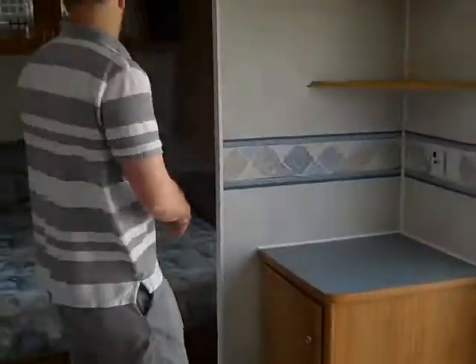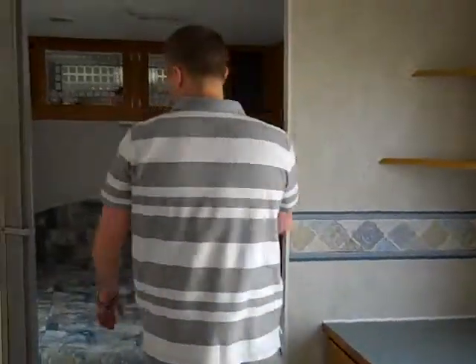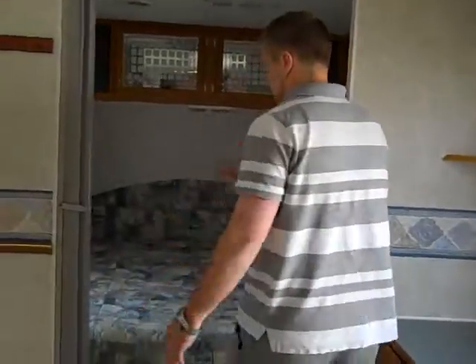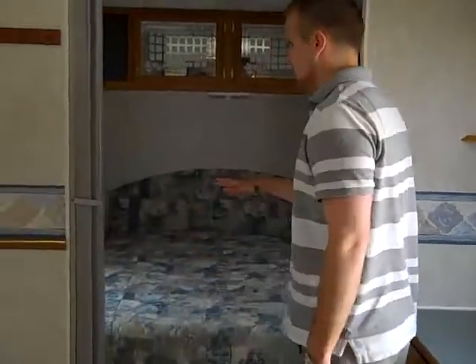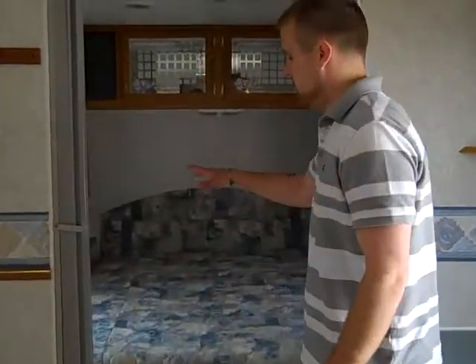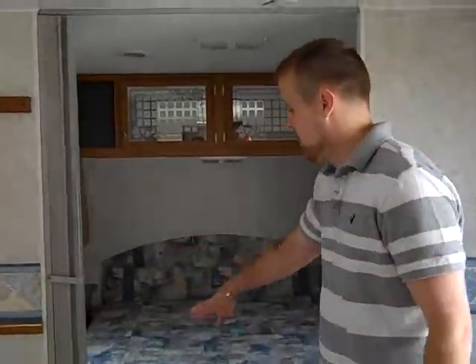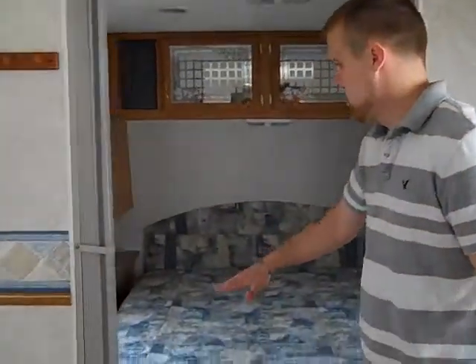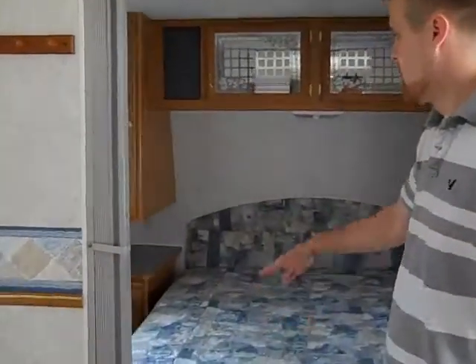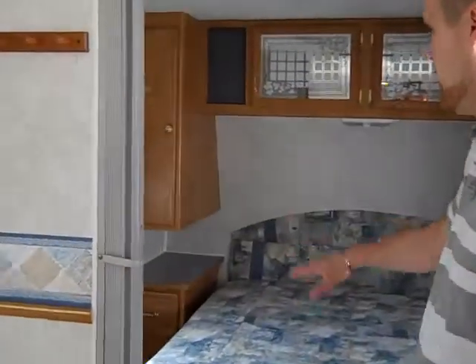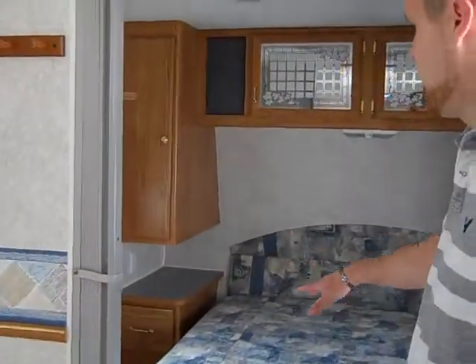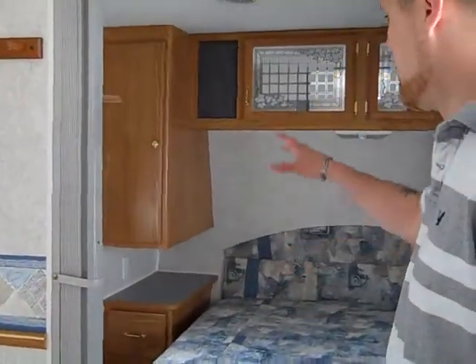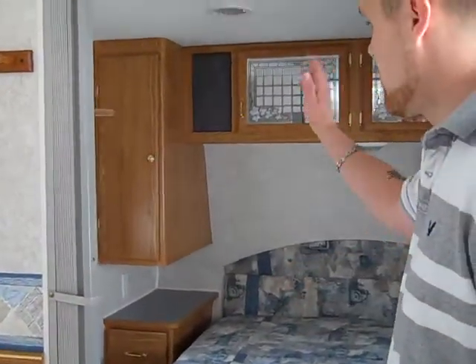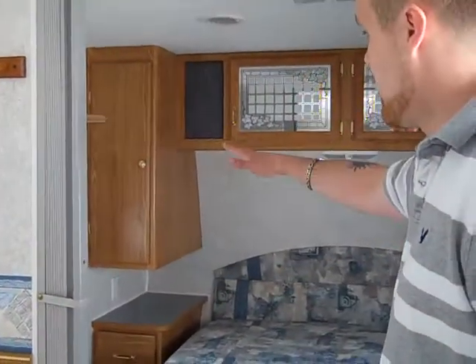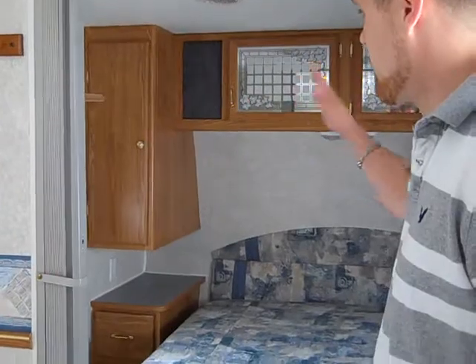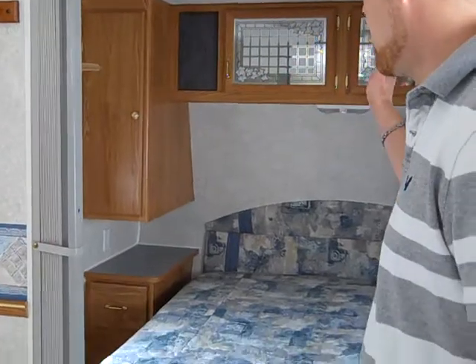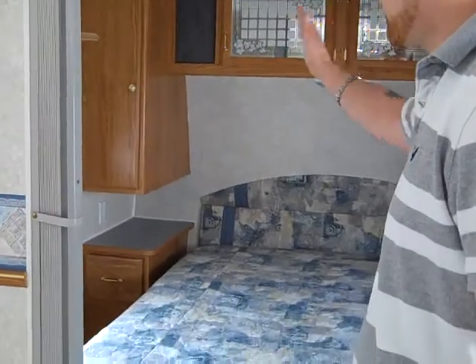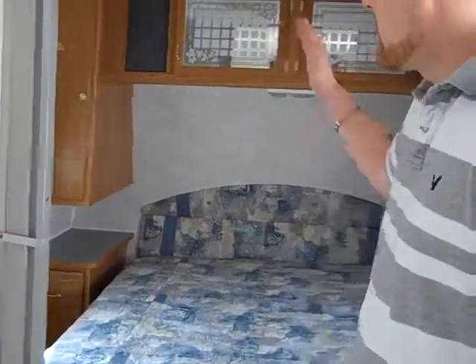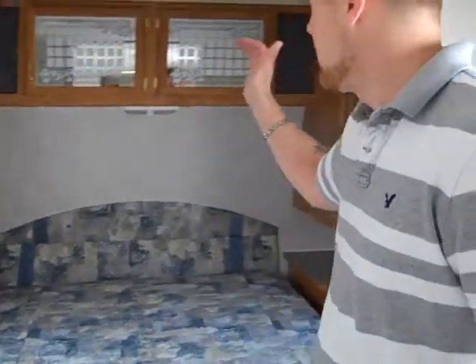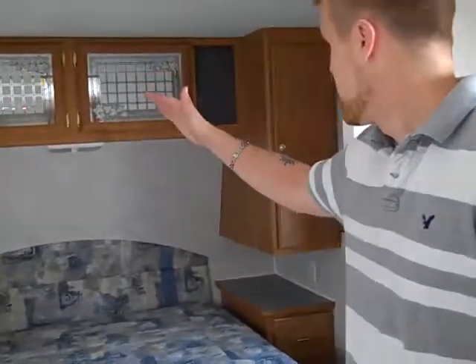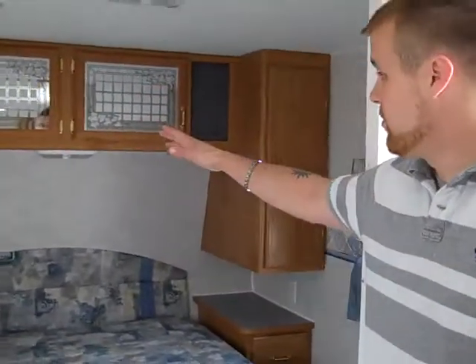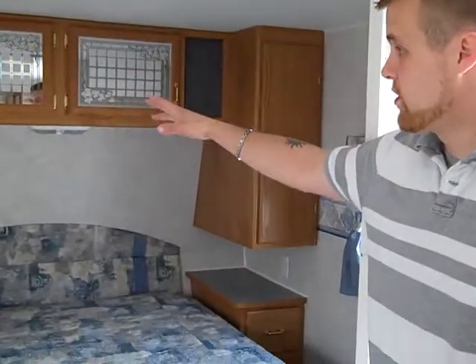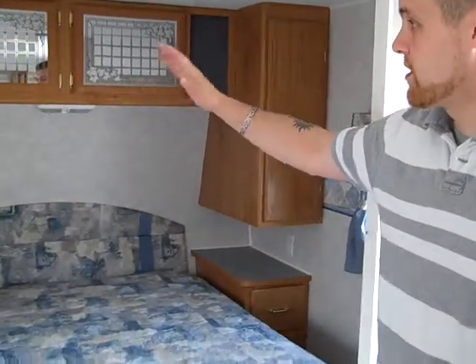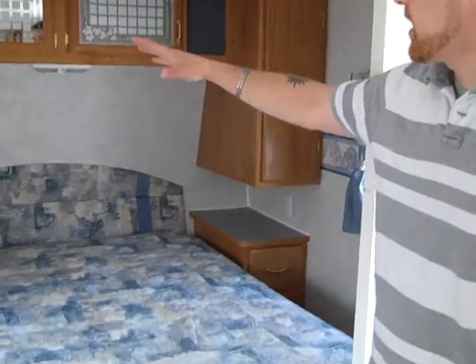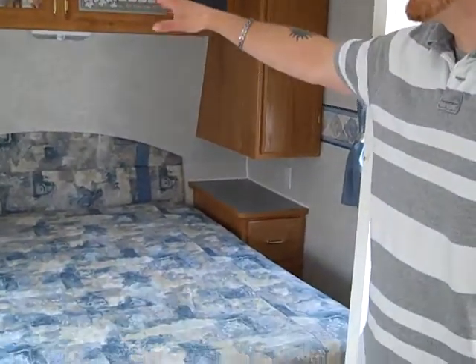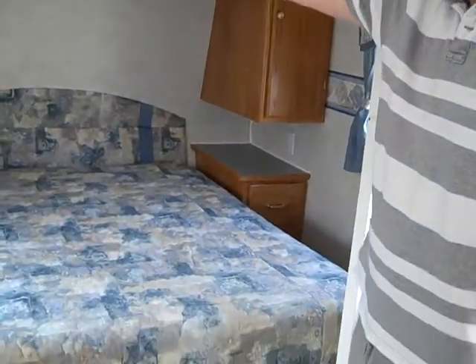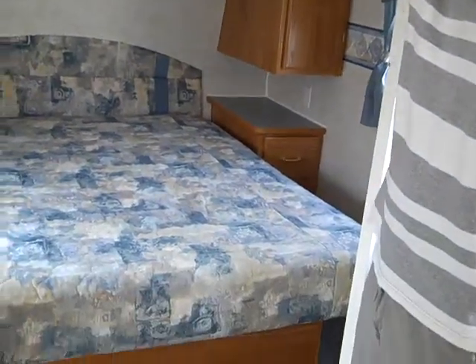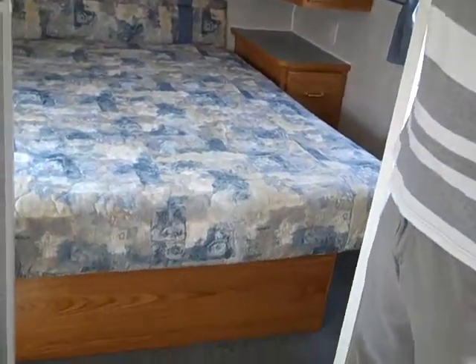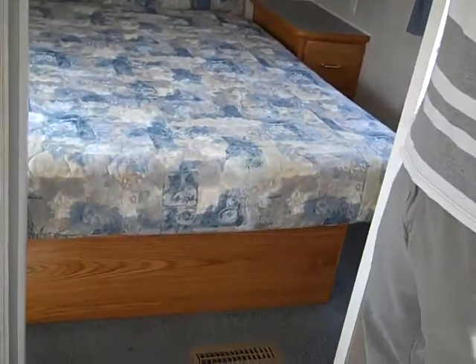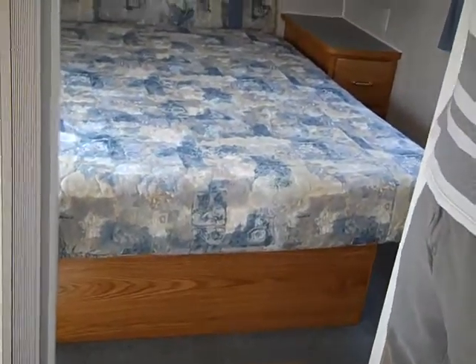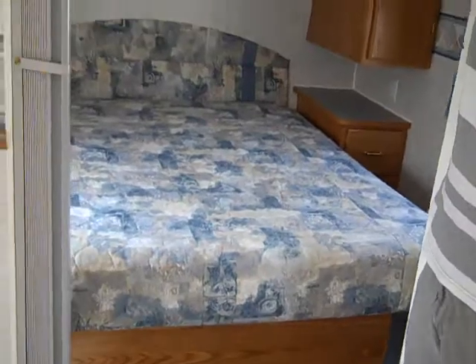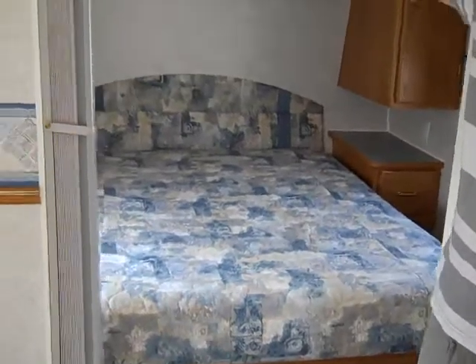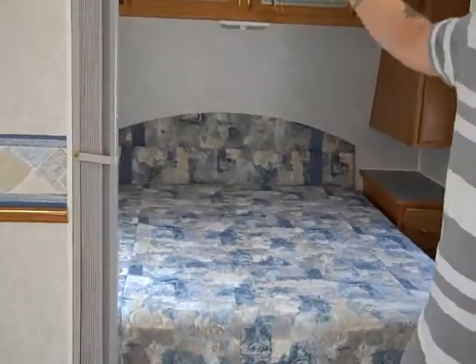Your master bedroom — you've got storage under the bed, storage on both sides, his and her shirt wardrobes or closets, and you've also got a little overhead storage here too.